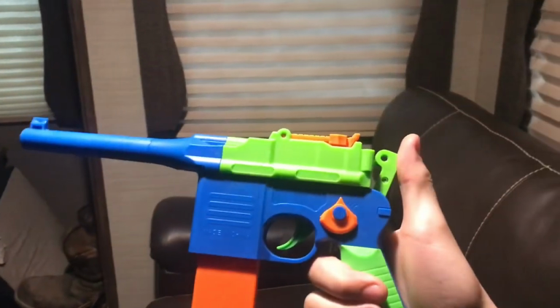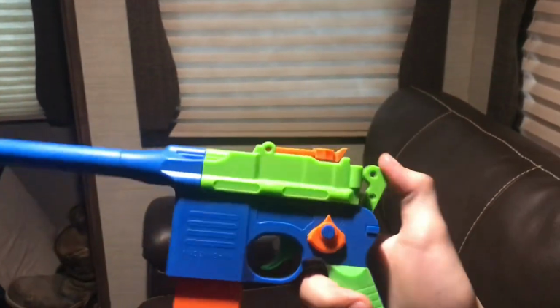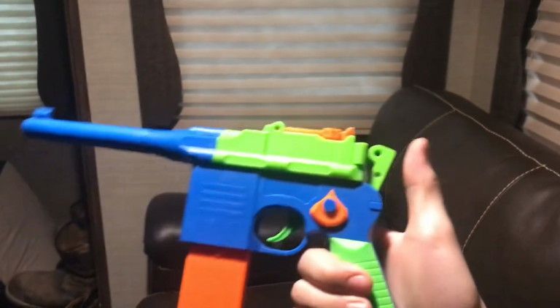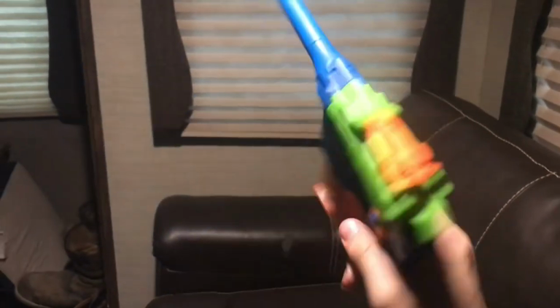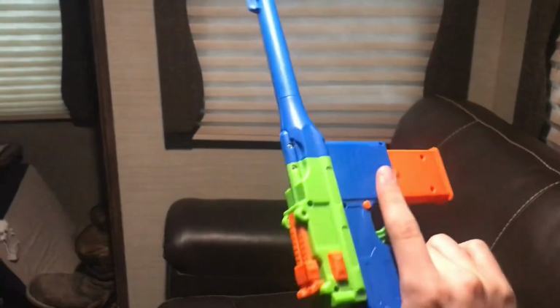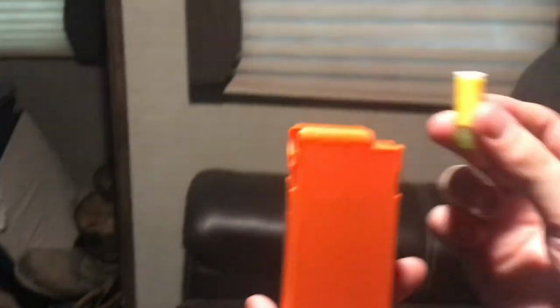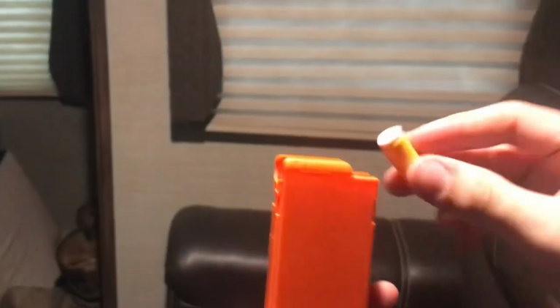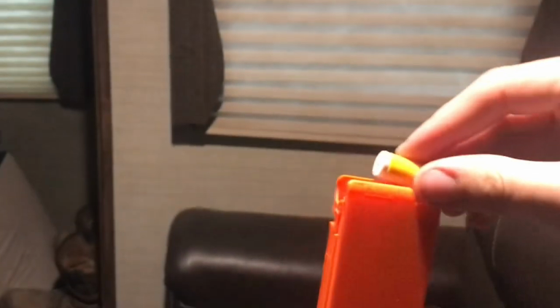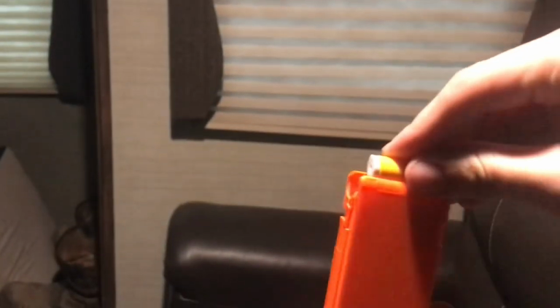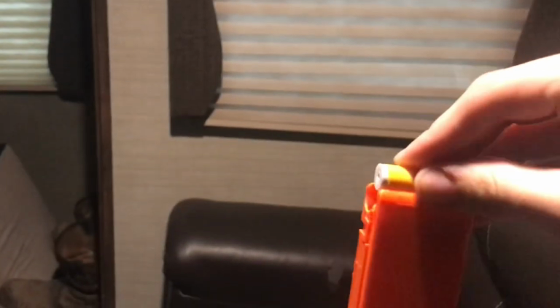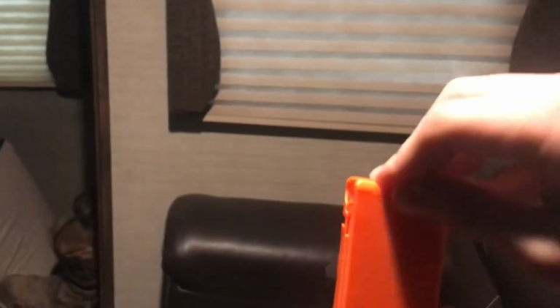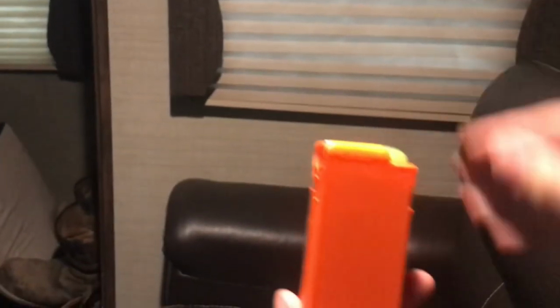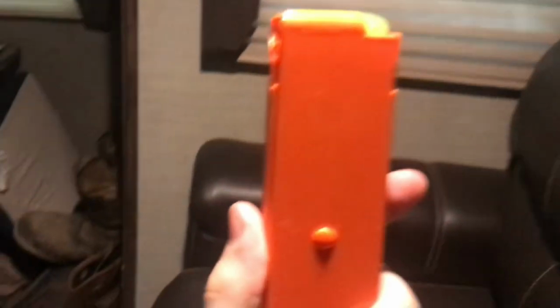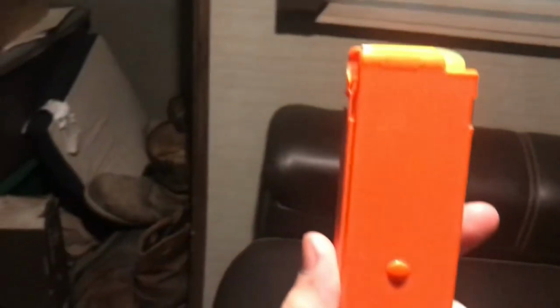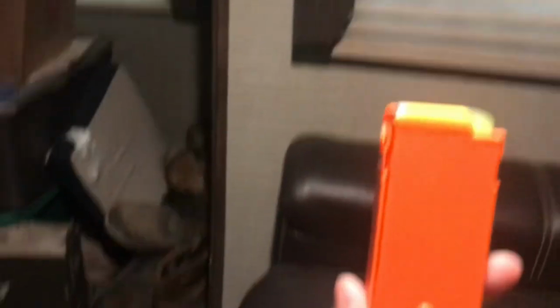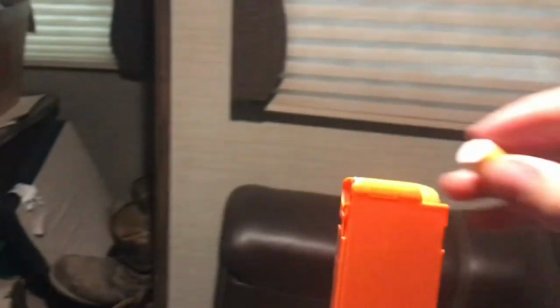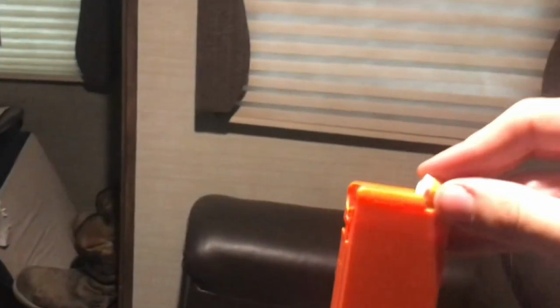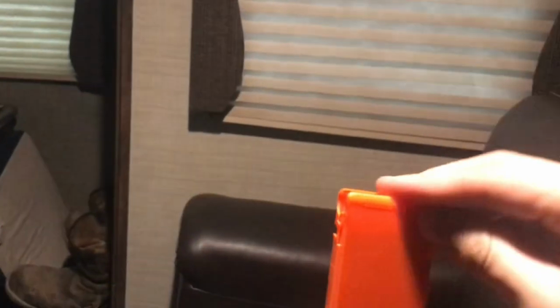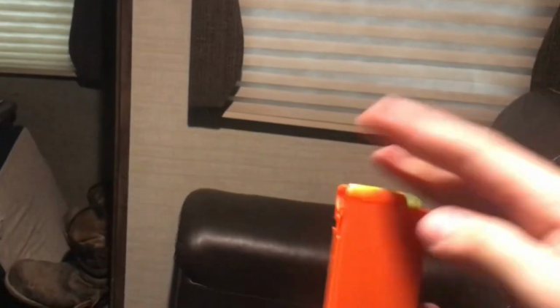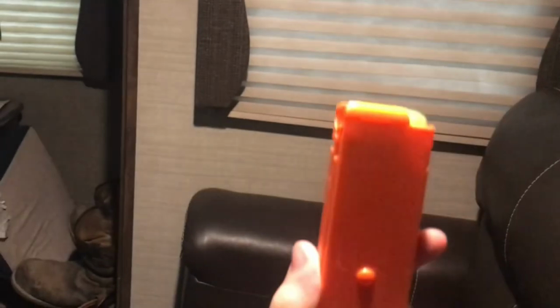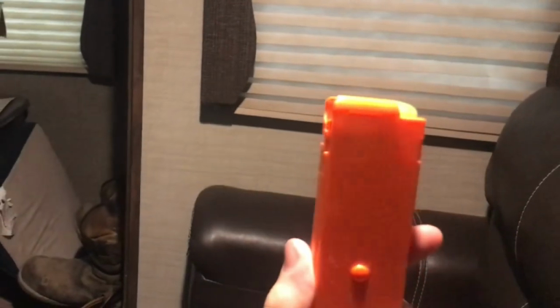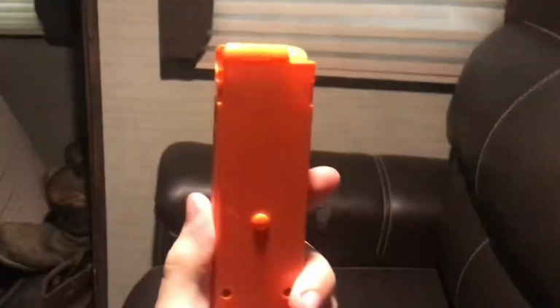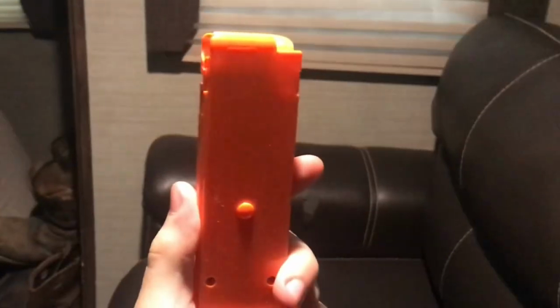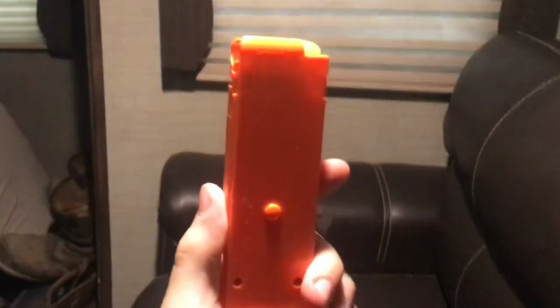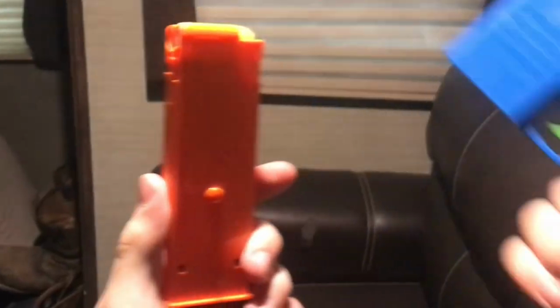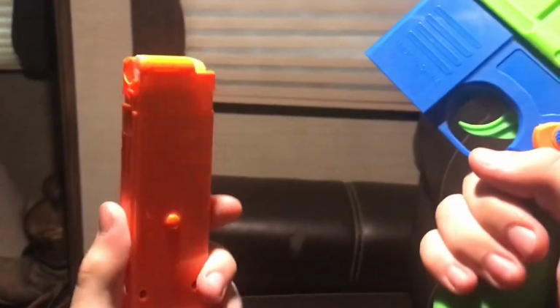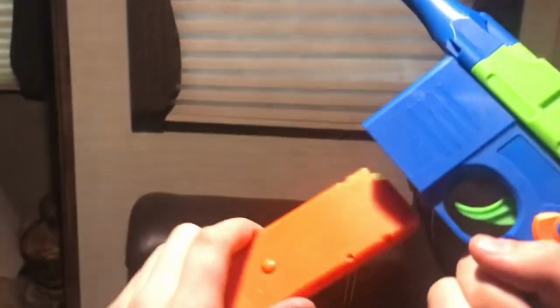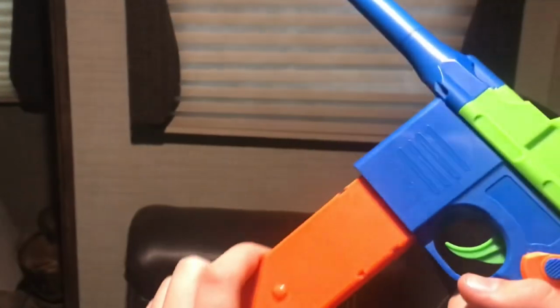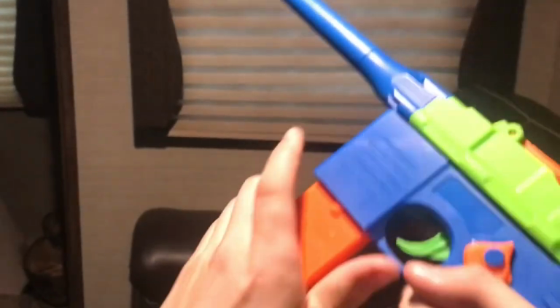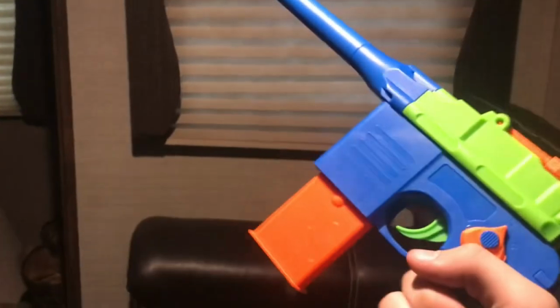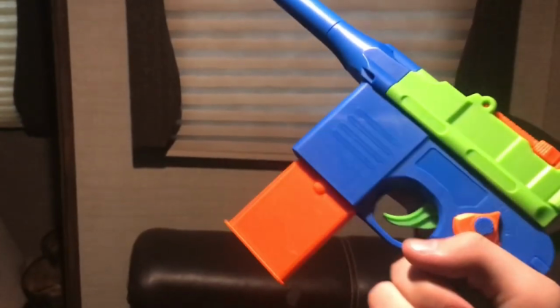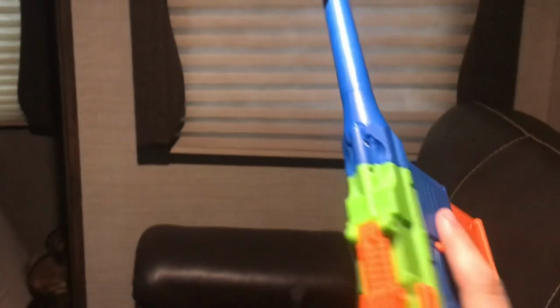Hold on — this hammer is backwards. To load the magazine, you push down really hard, or you can just slide it in there, then put it inside the Mauser itself, pull back on the slide, and it shoots pathetically soft.